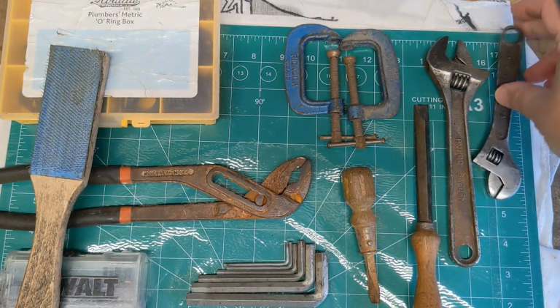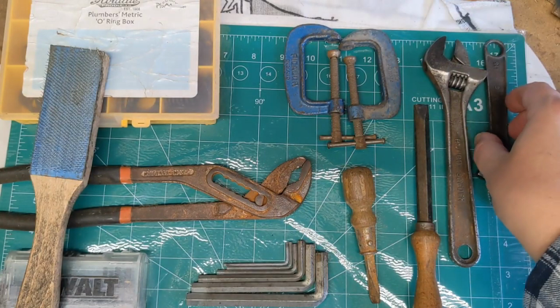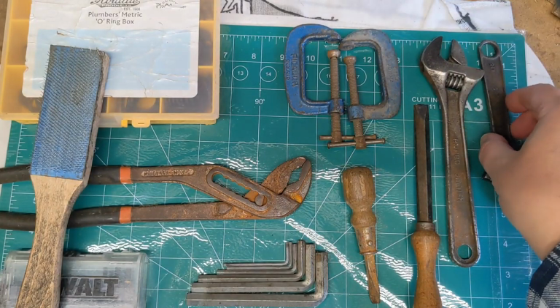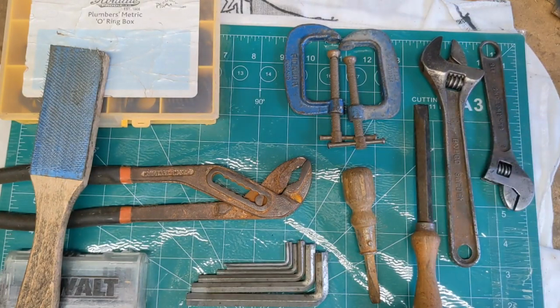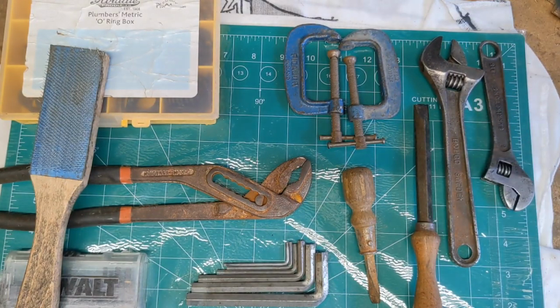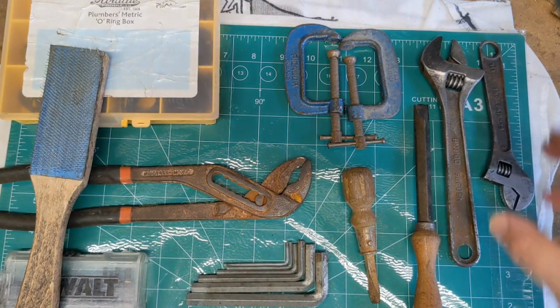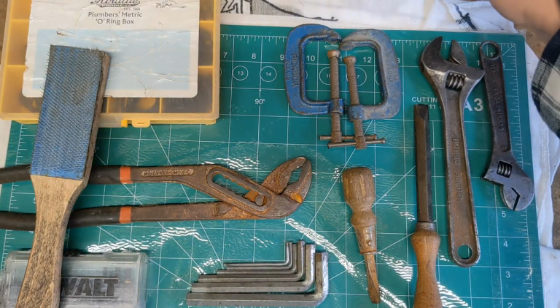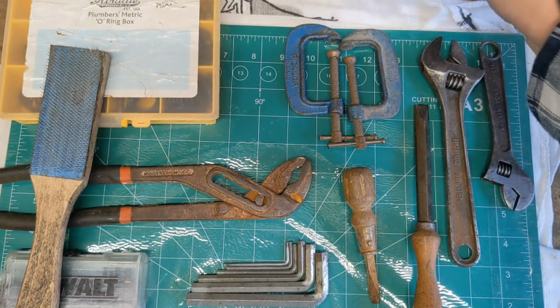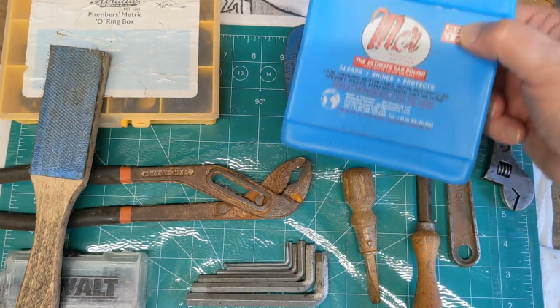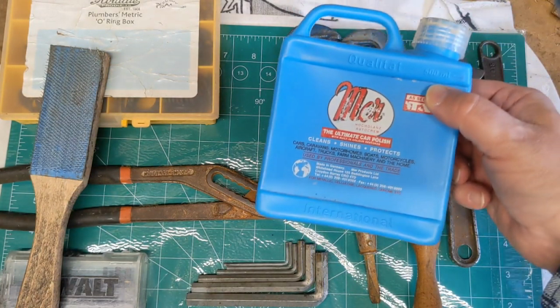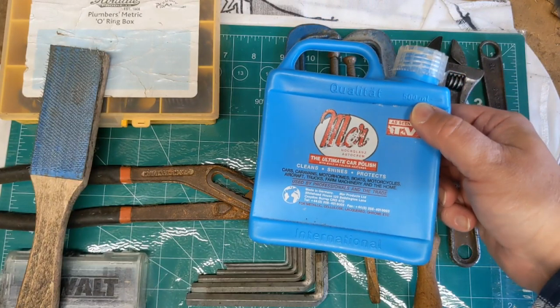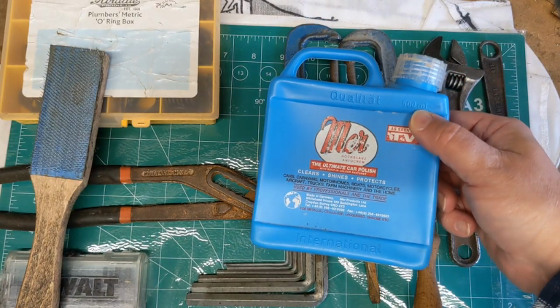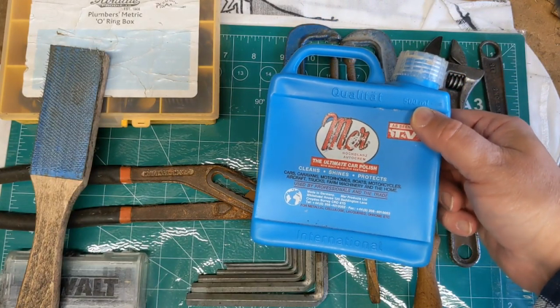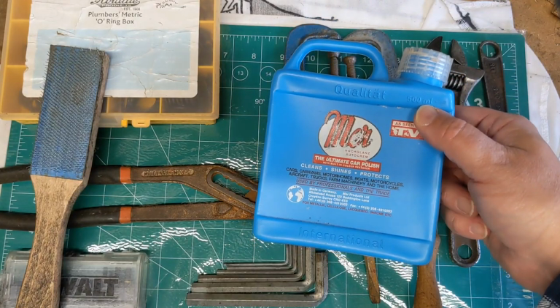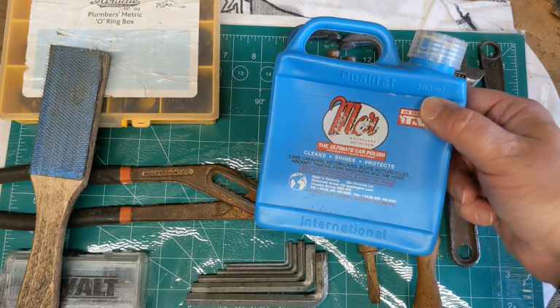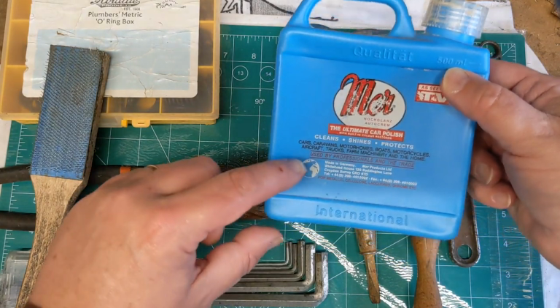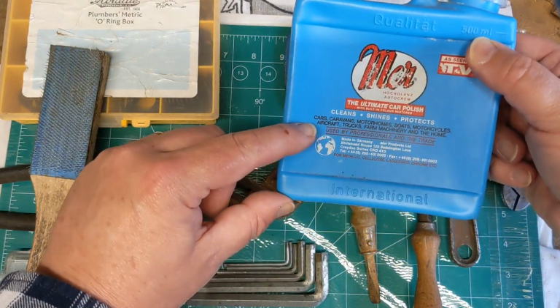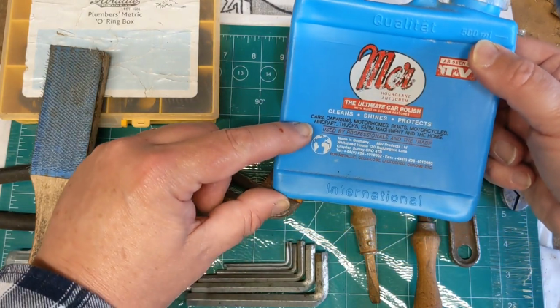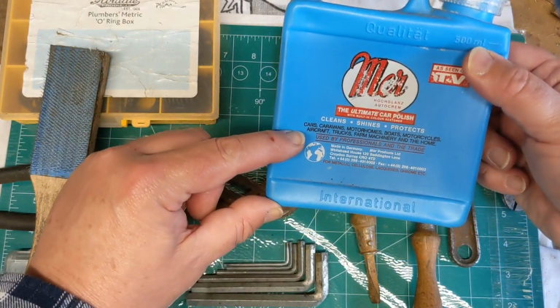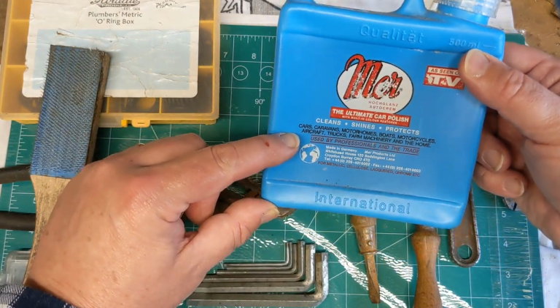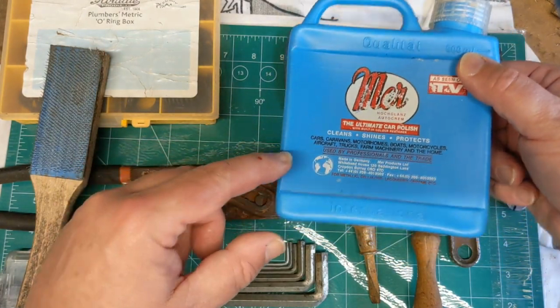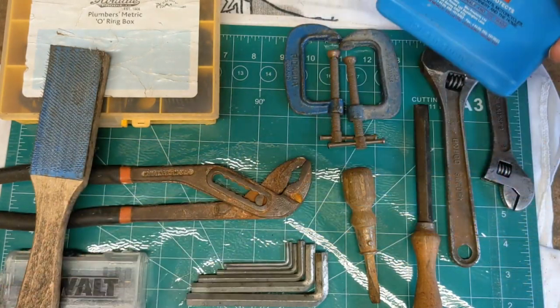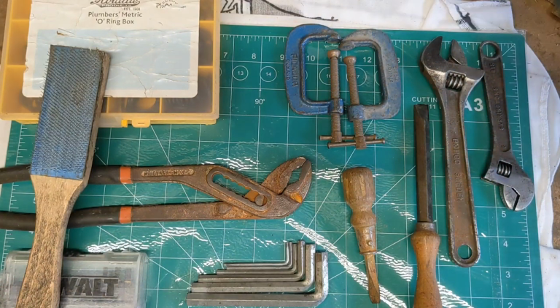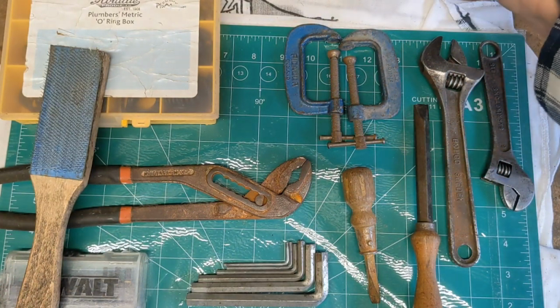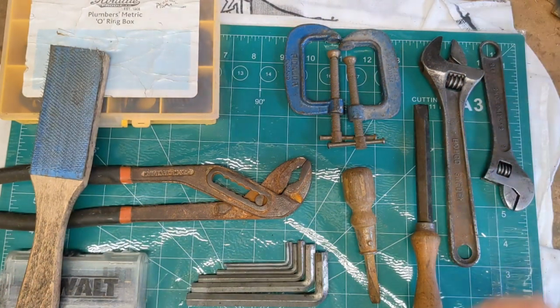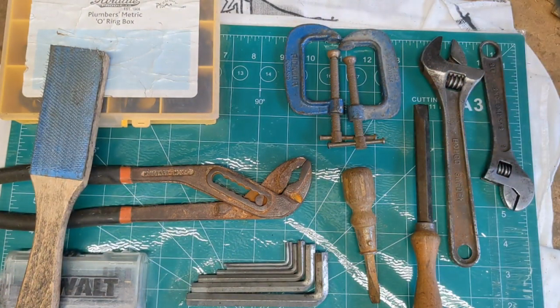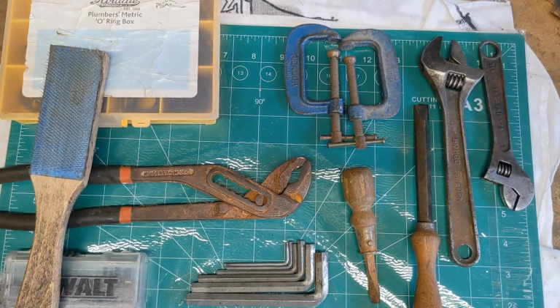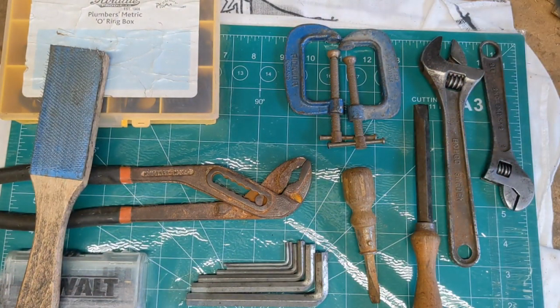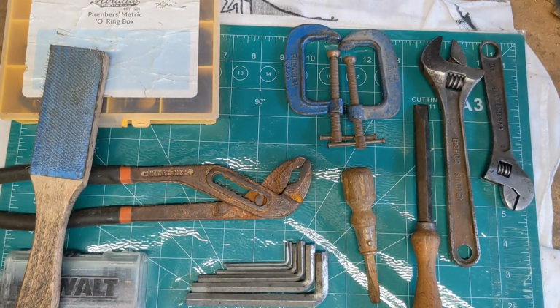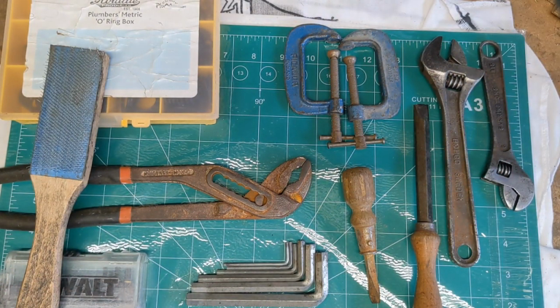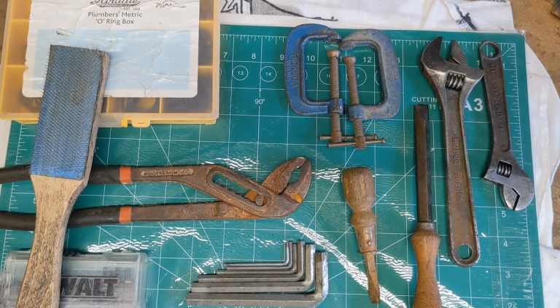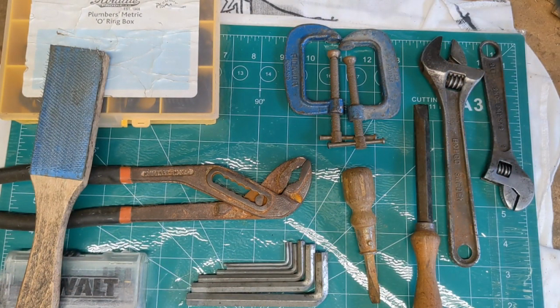I also got some of my favourite car polish for a pound — there's about a quarter left in the tin. It's expensive stuff normally, so that was a good find.